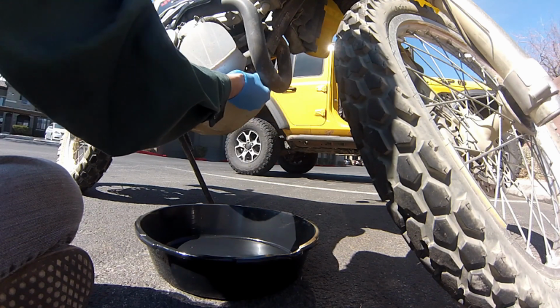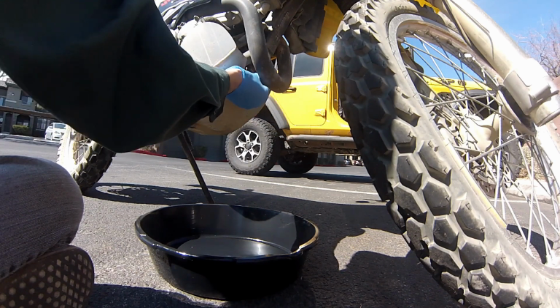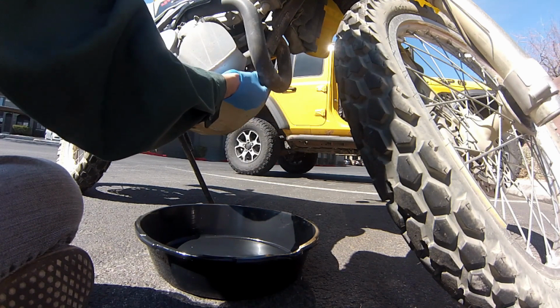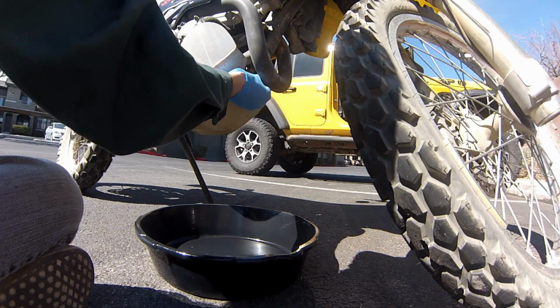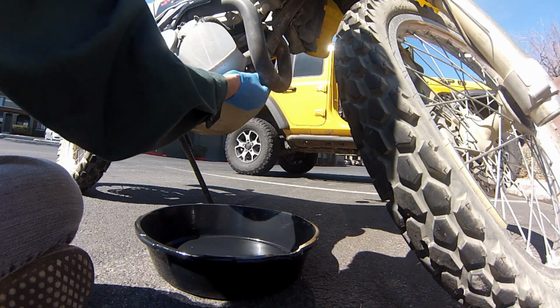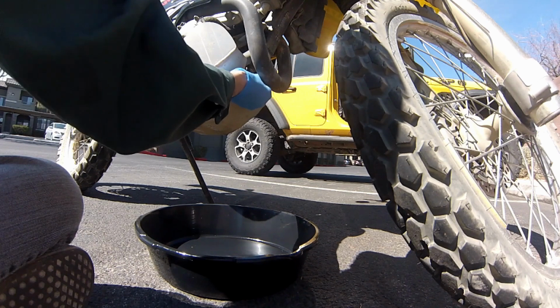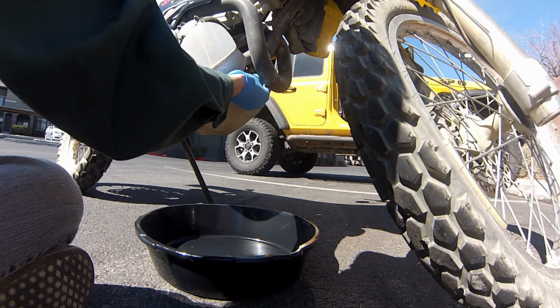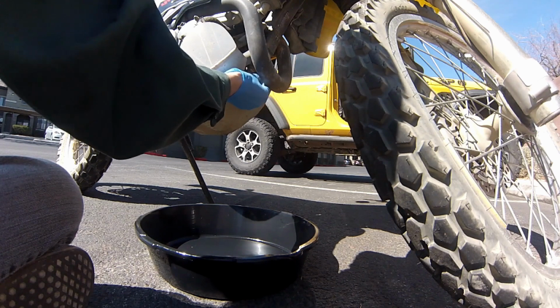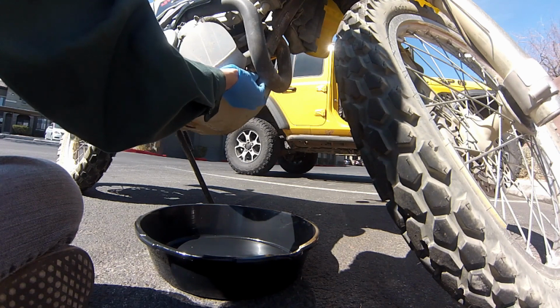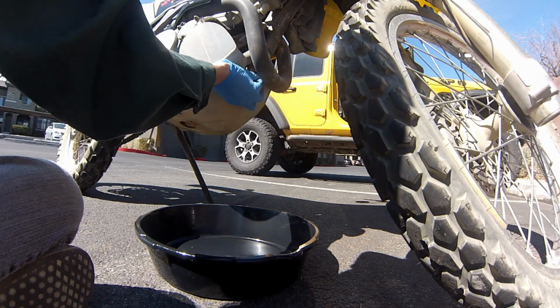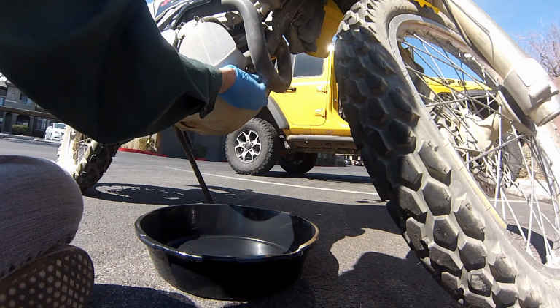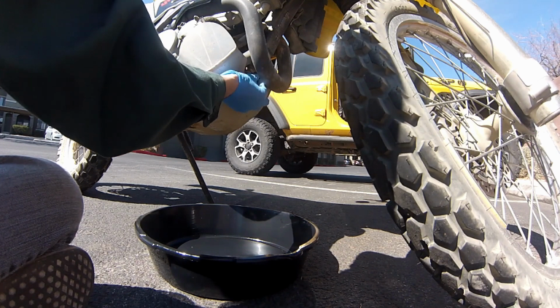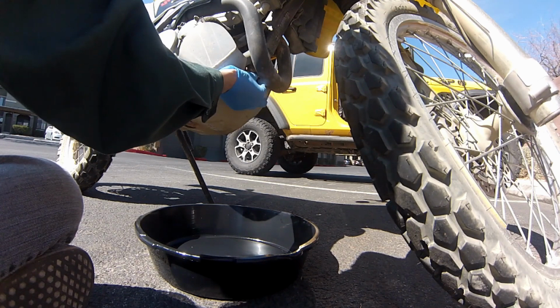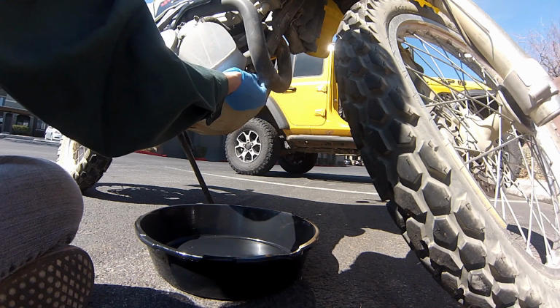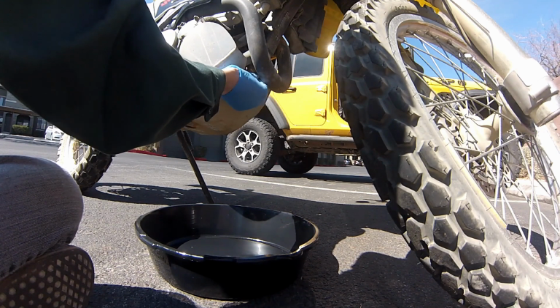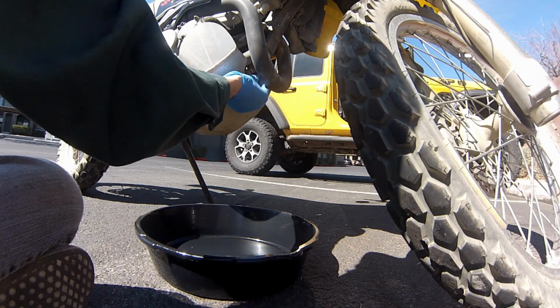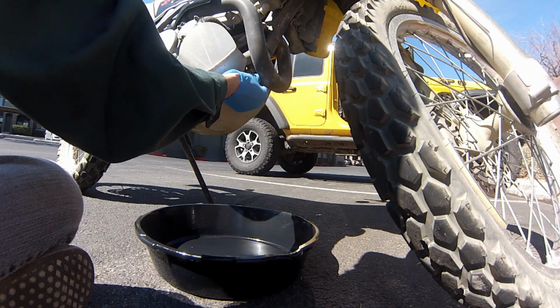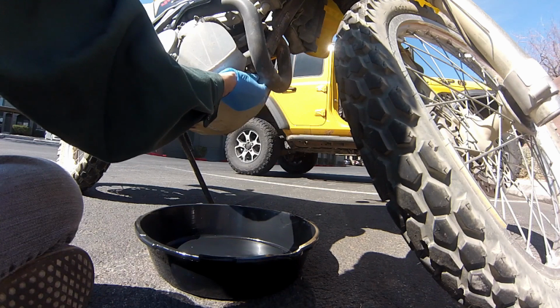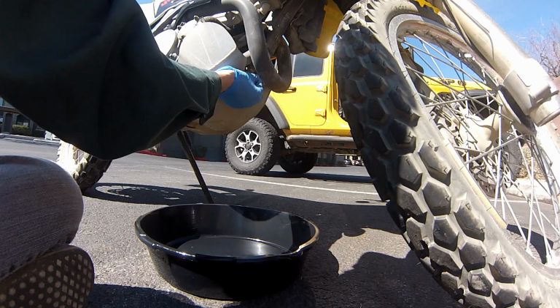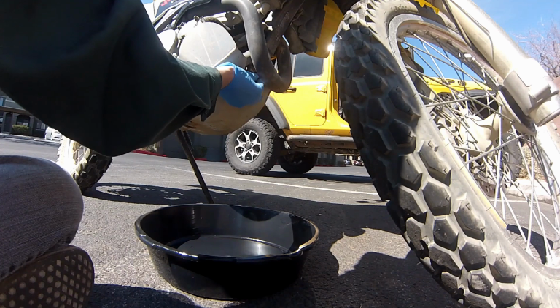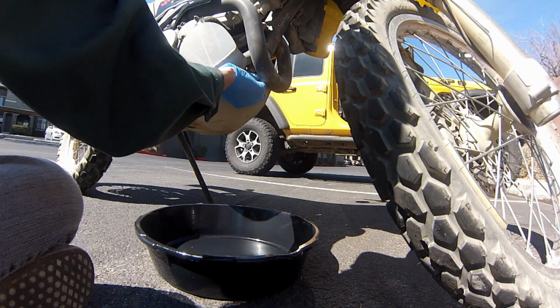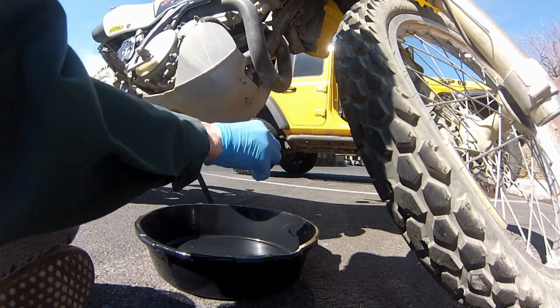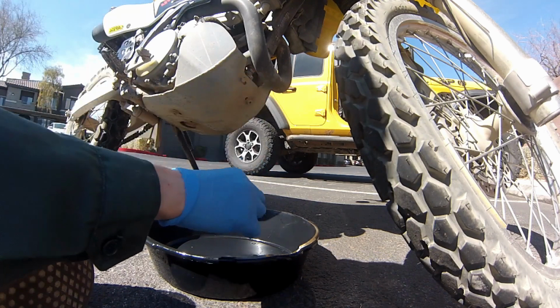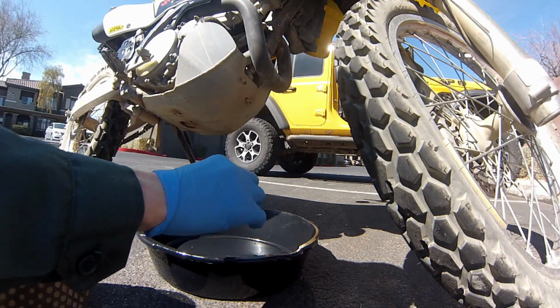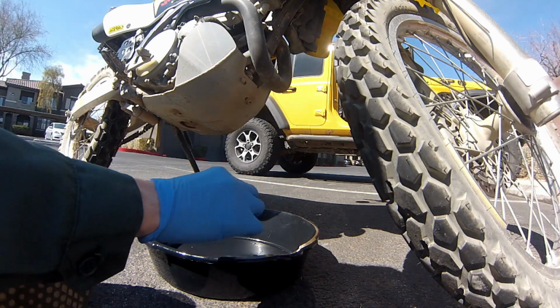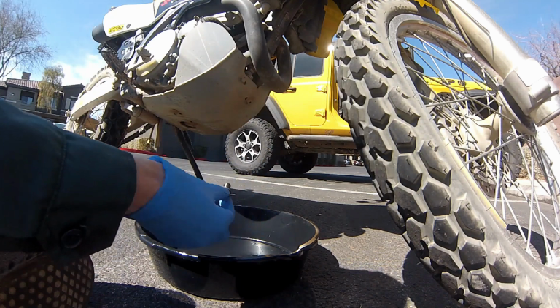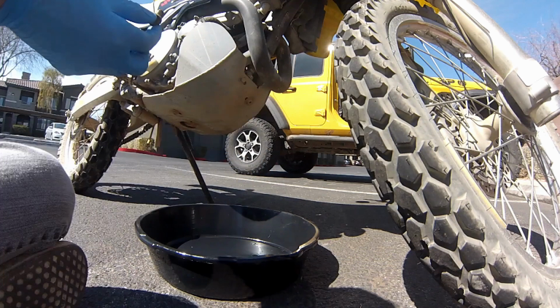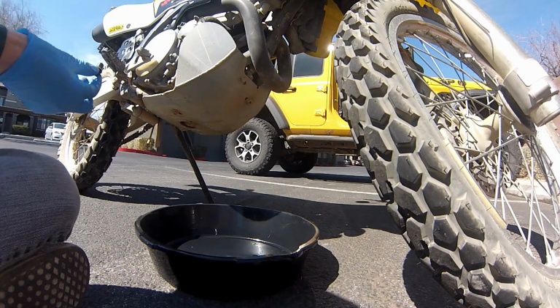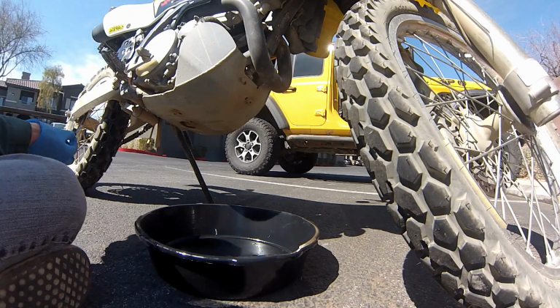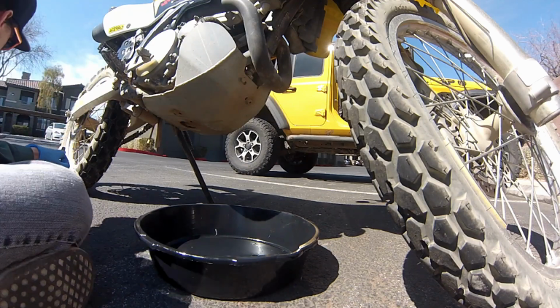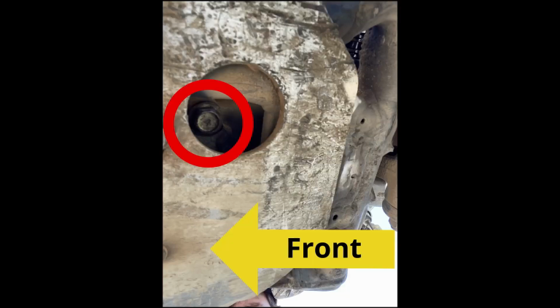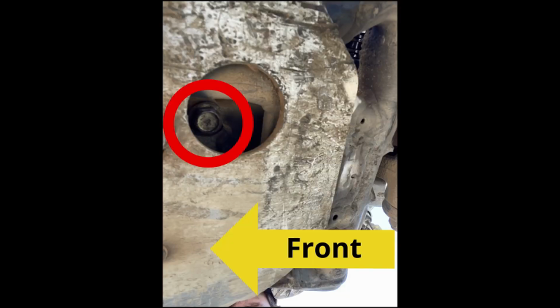My bike had been sitting in the garage over the off season and I did not run it before draining it, so there's not a whole lot in the frame. I didn't want to have the oil running through its old dirty oil — I wanted to get it out and get some fresh oil in before starting it up.